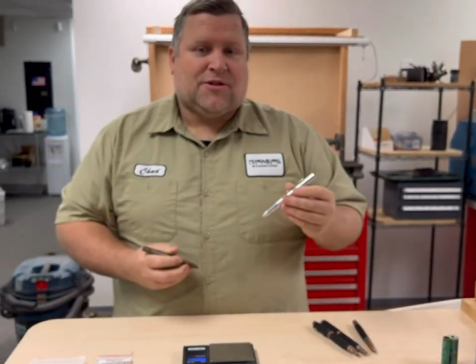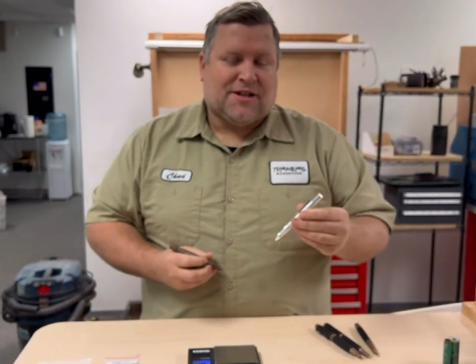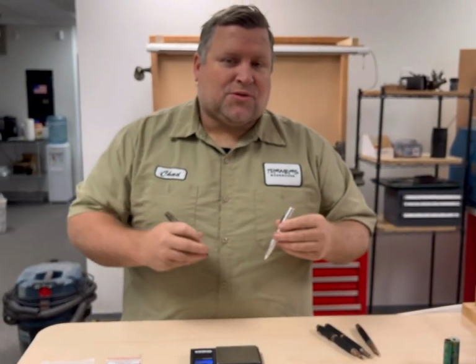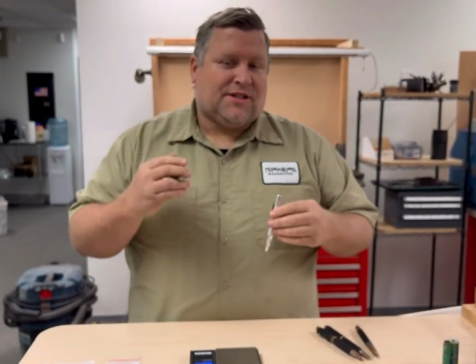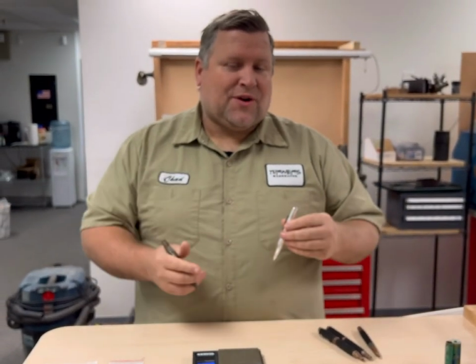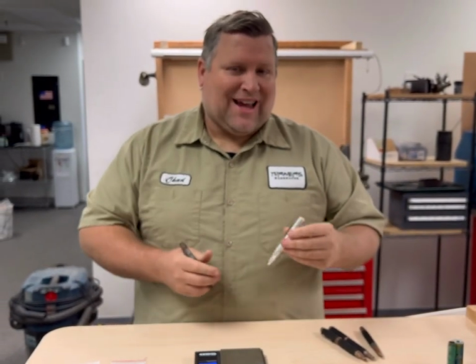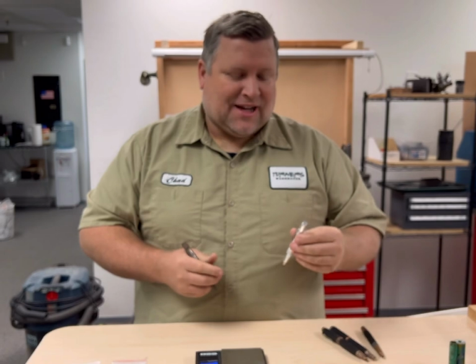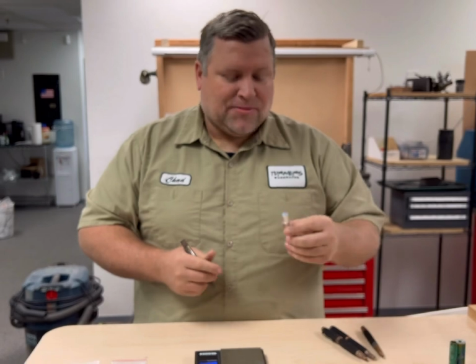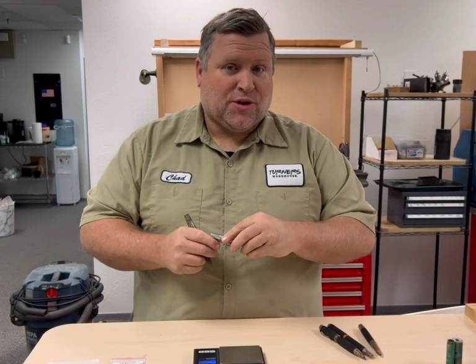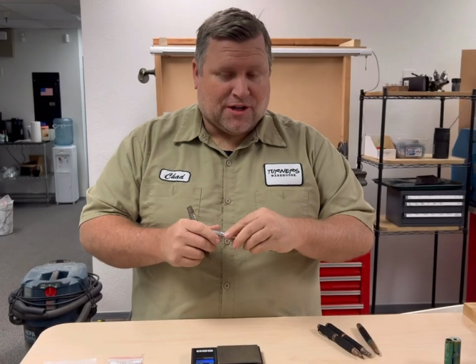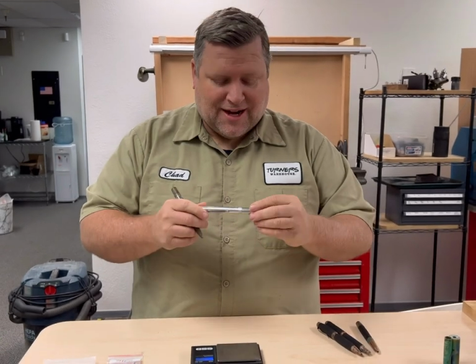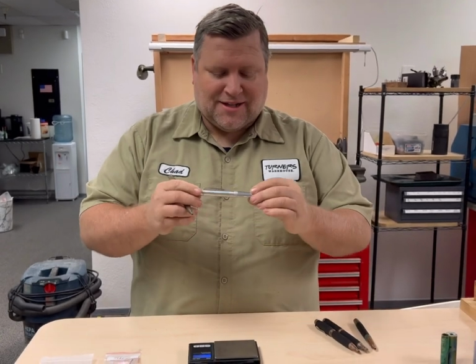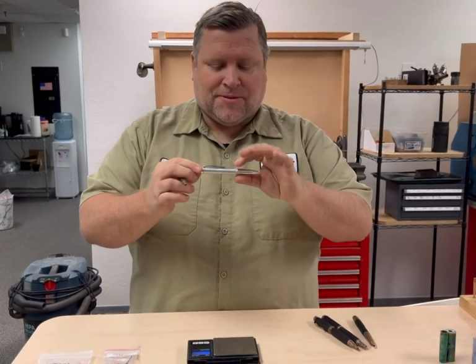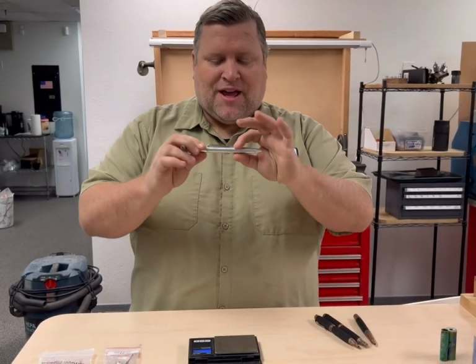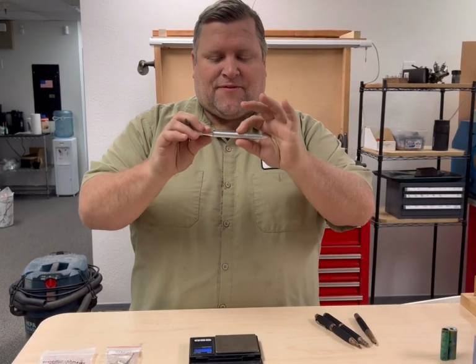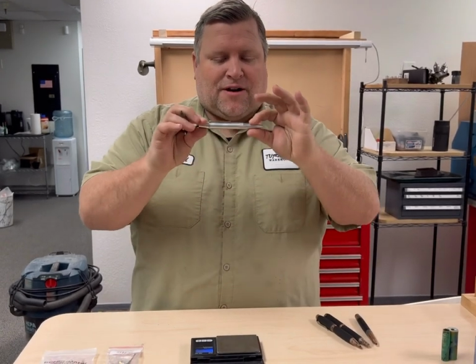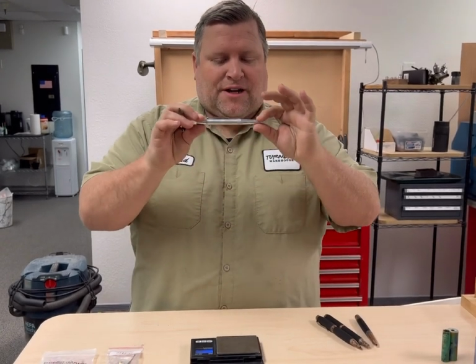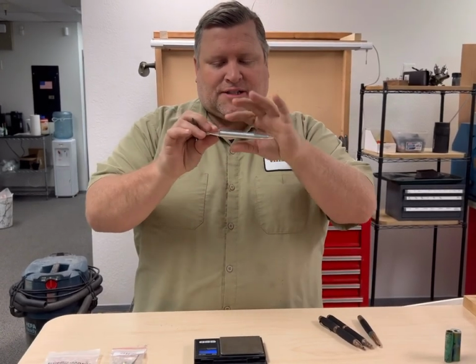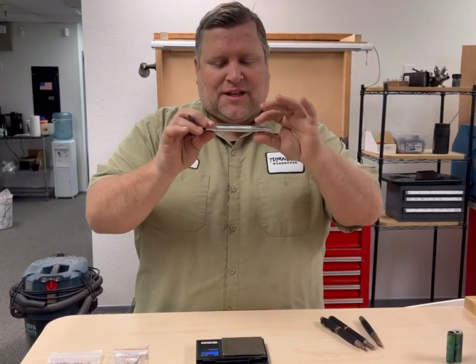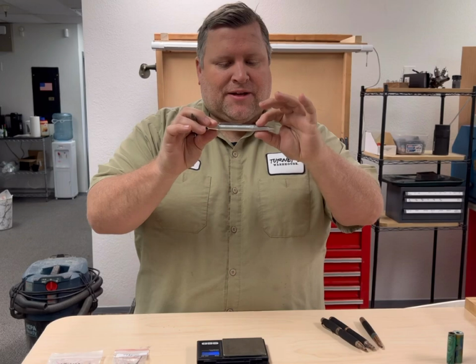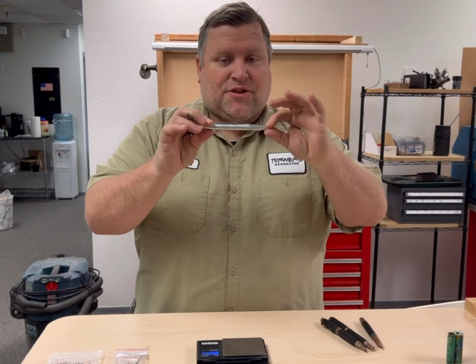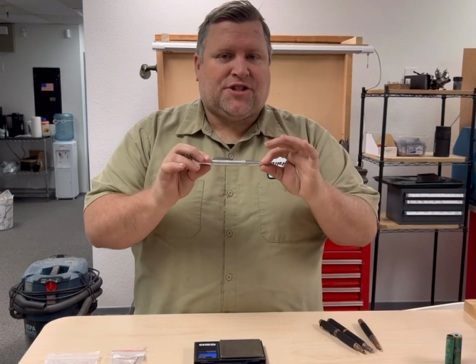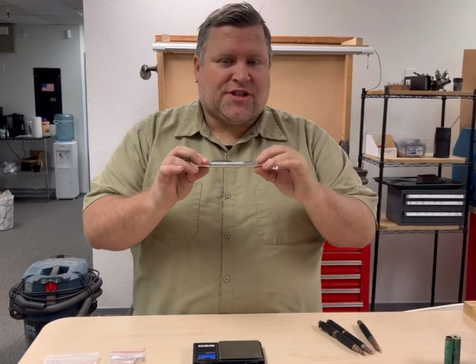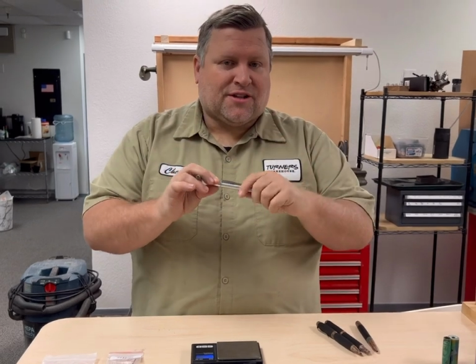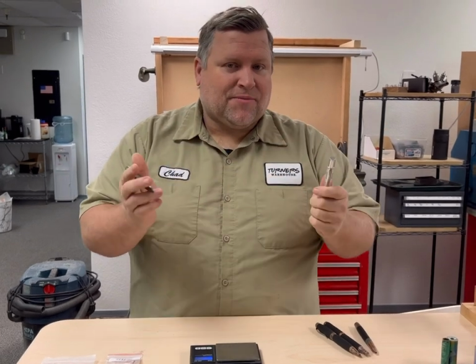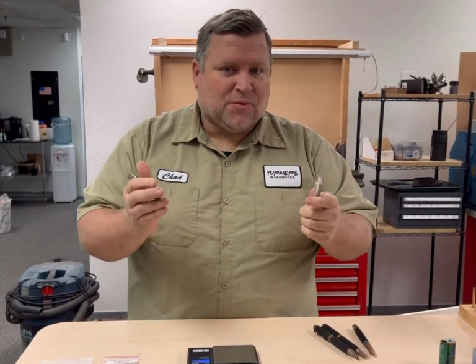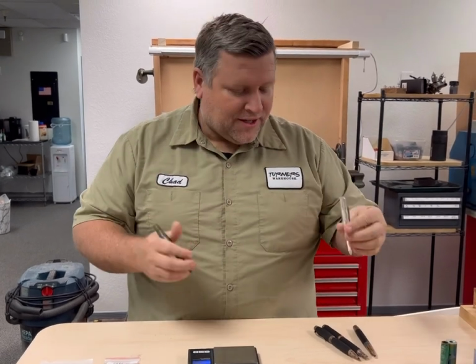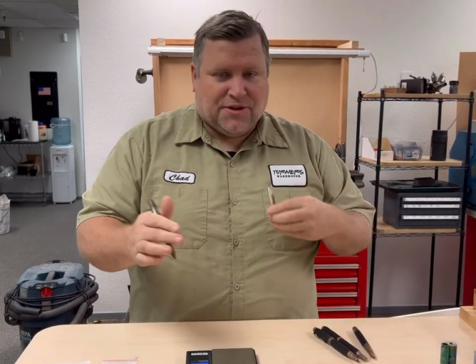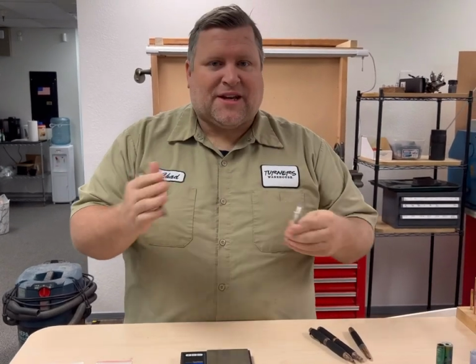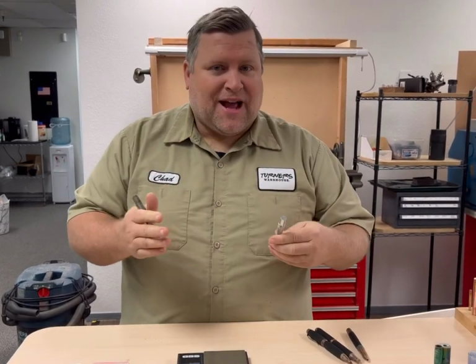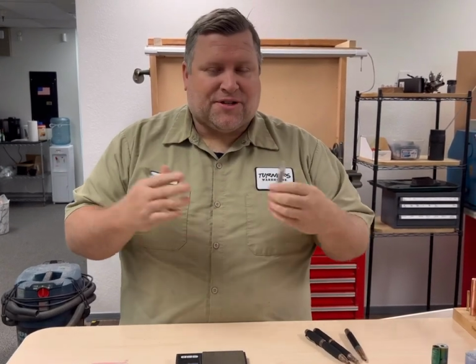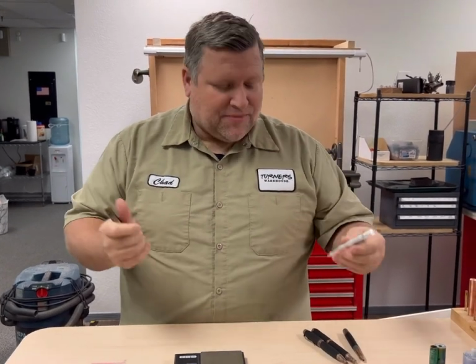The aluminum is also cool because if you know how to anodize aluminum — or want to learn — every part on here except the clip can be changed to a color you want. You can mix and match, create team colors, and things like that. So there are a lot of options with these pens.